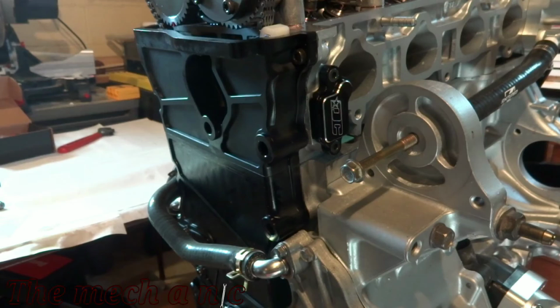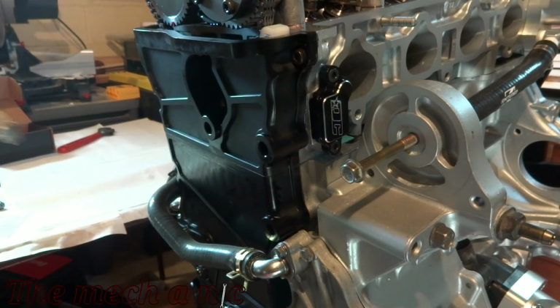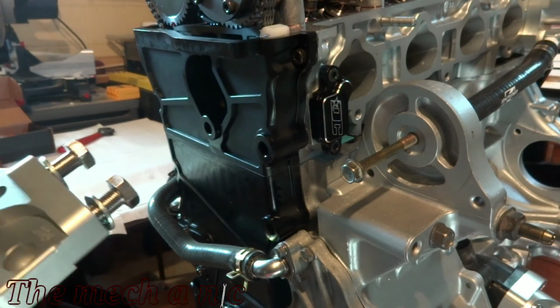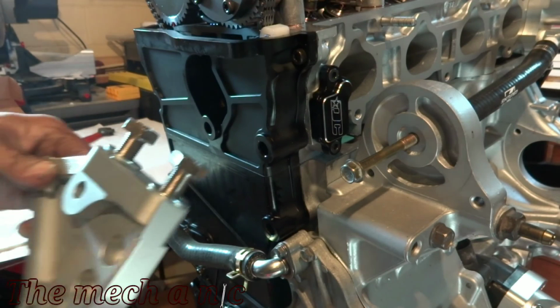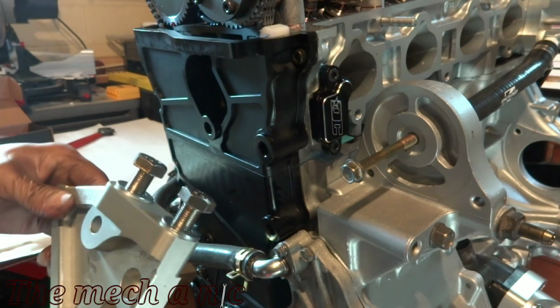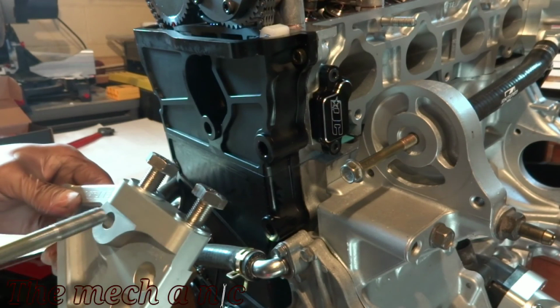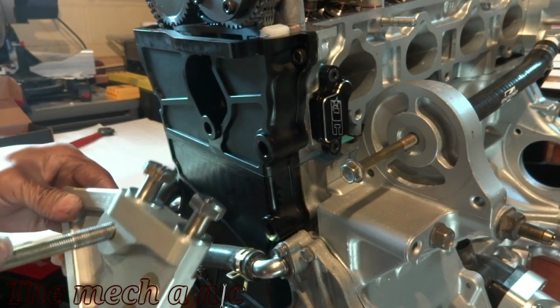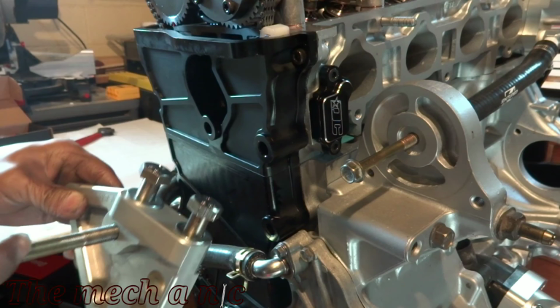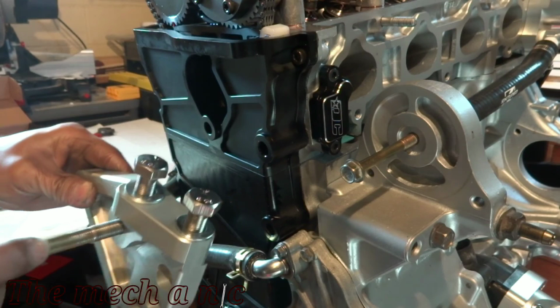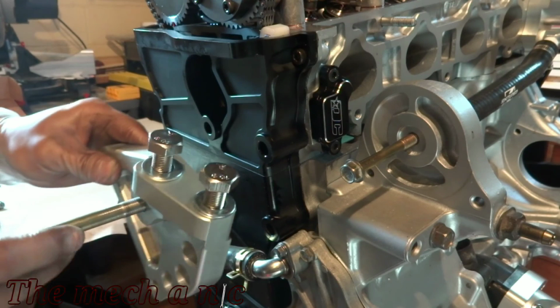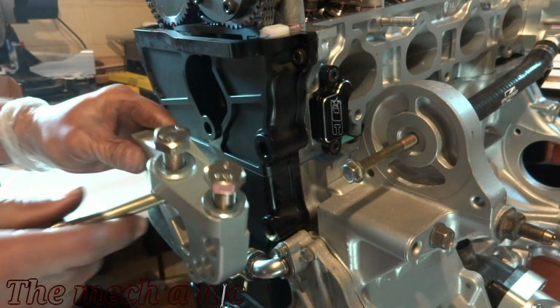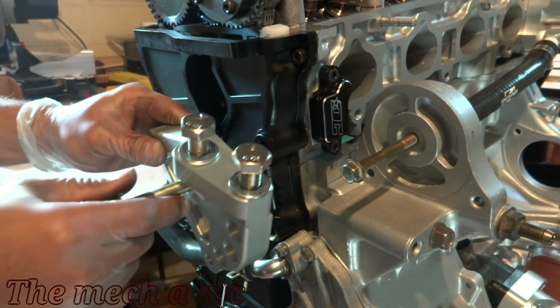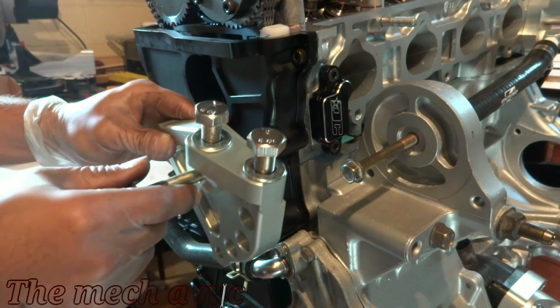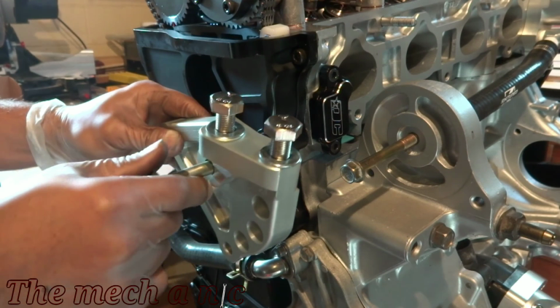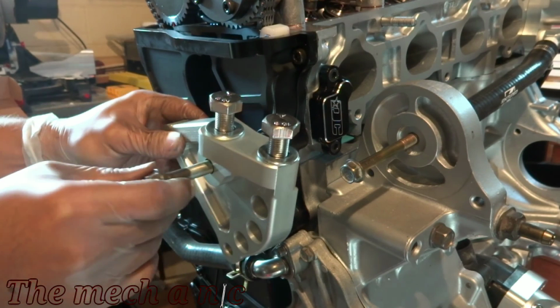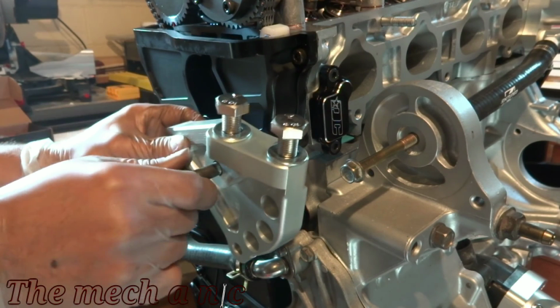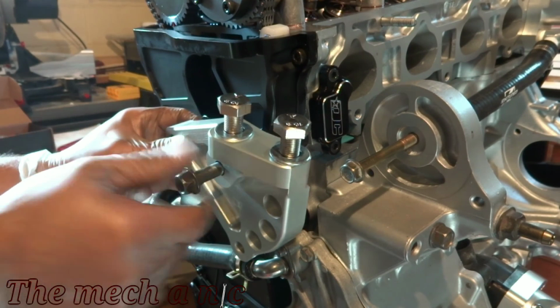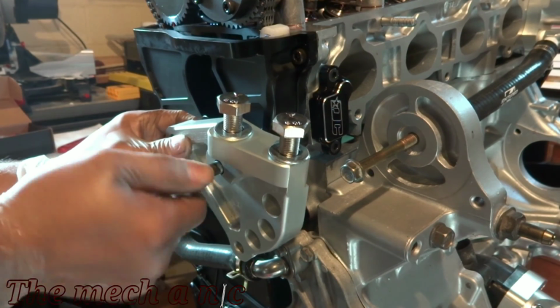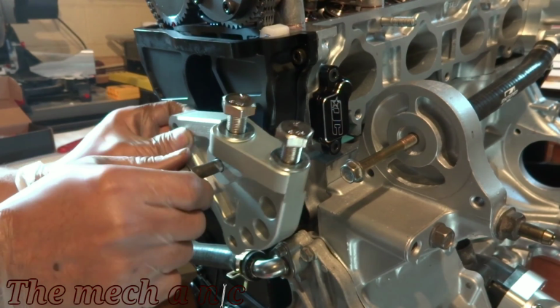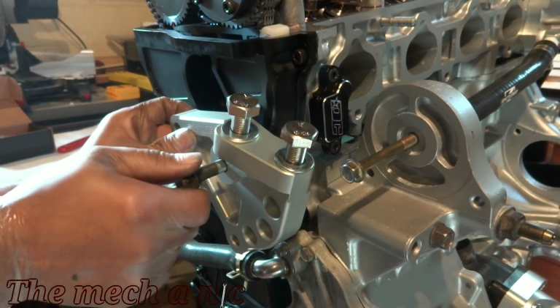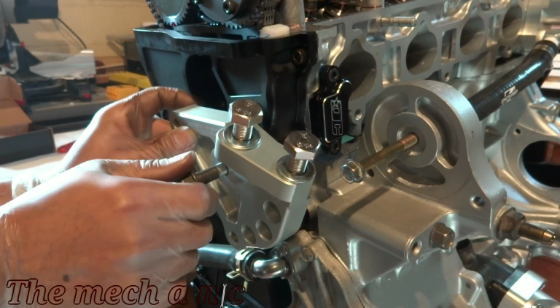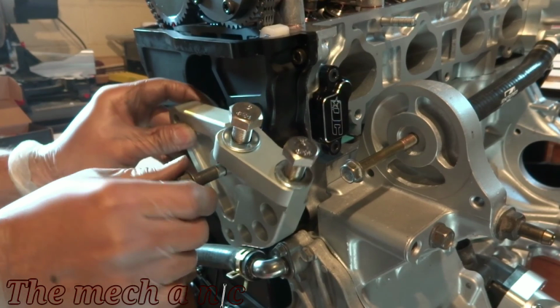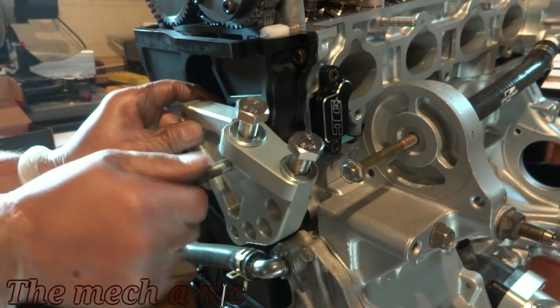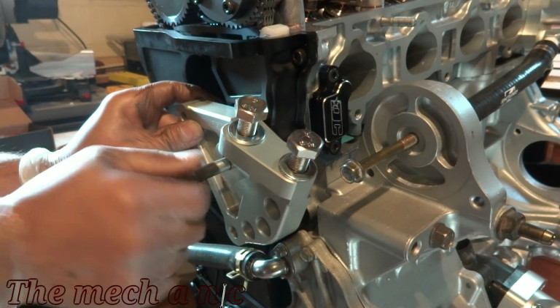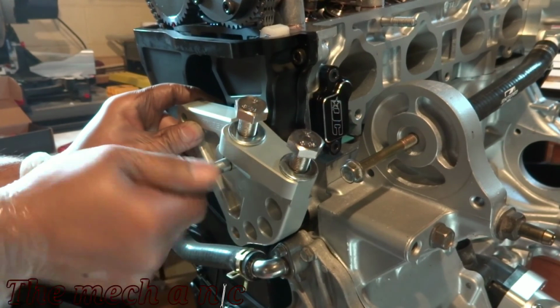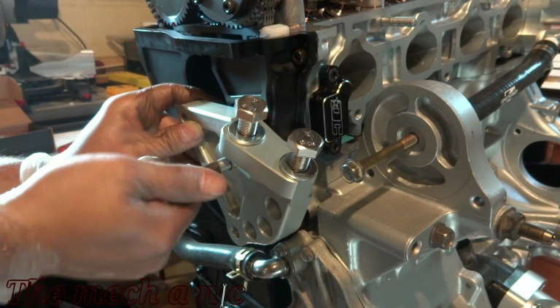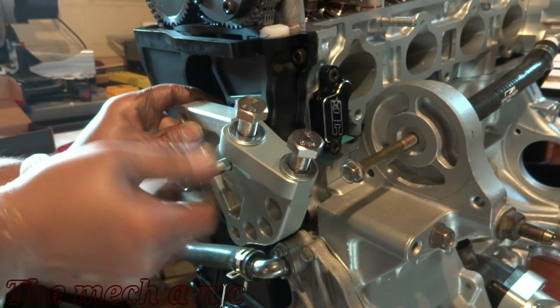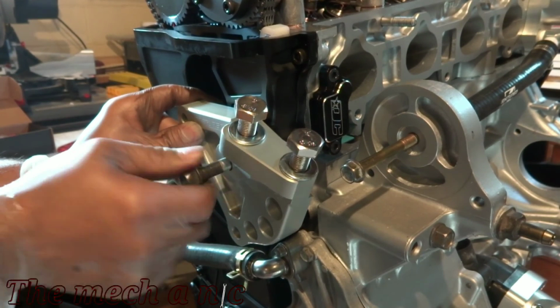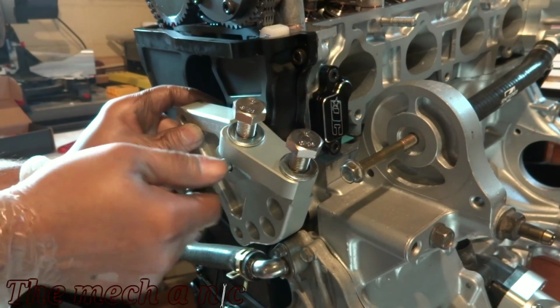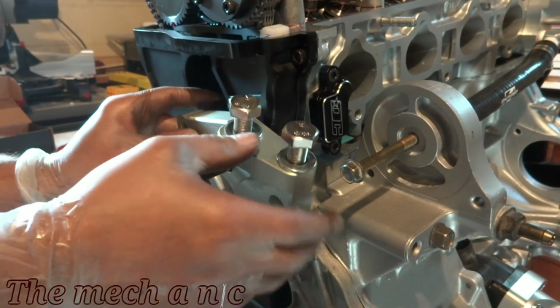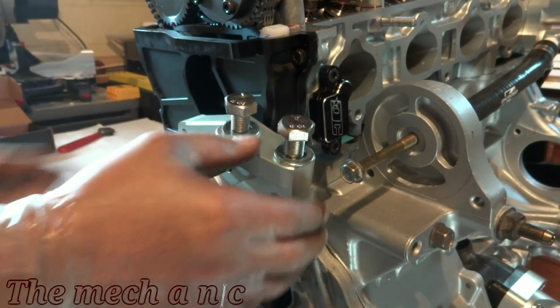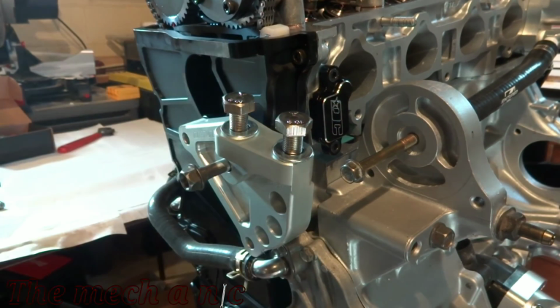Now of course this is not part of the cooling system, but I have the parts here and I really just want to keep moving forward with this and putting all these parts on. And it's just so pretty — I mean, it's cool.